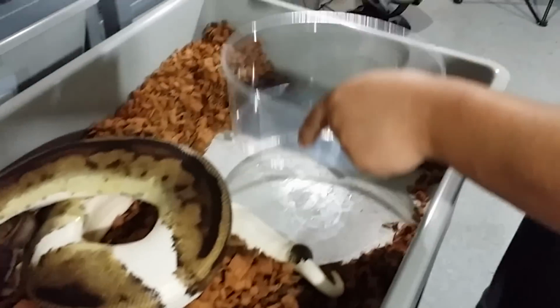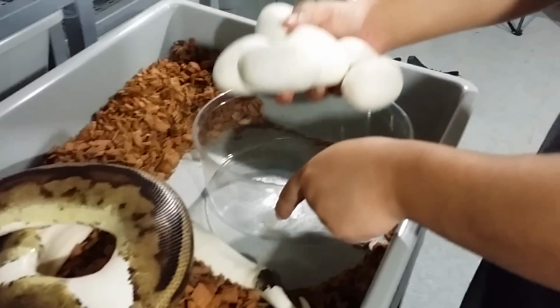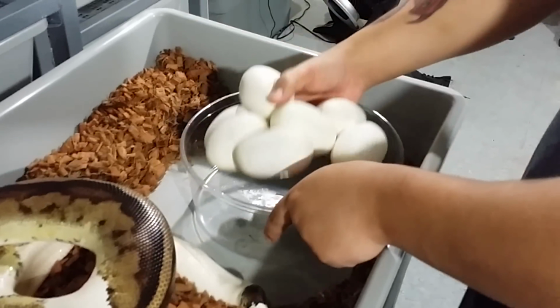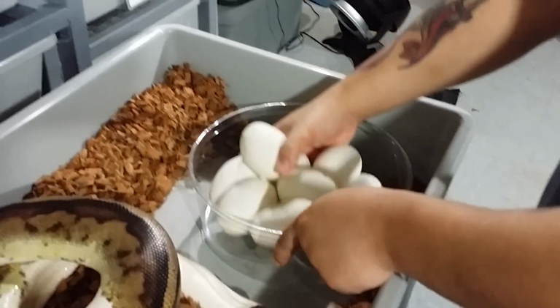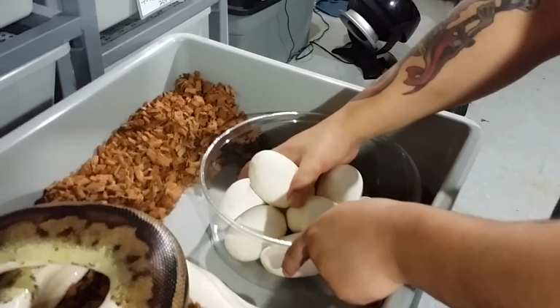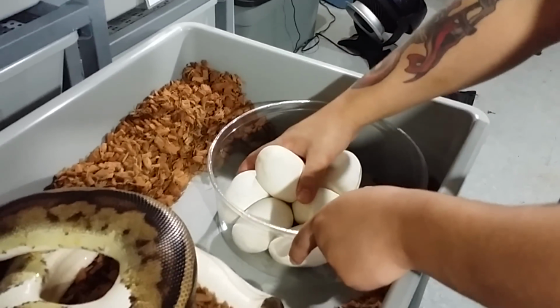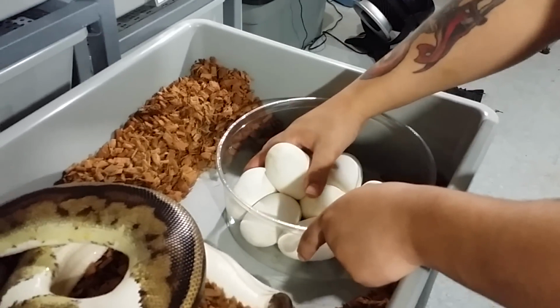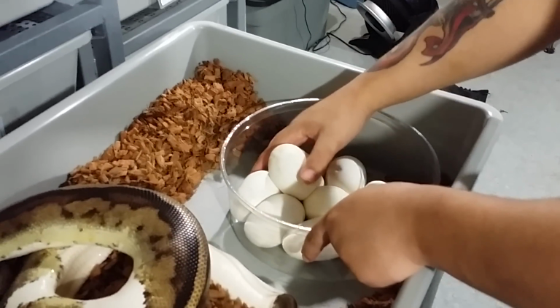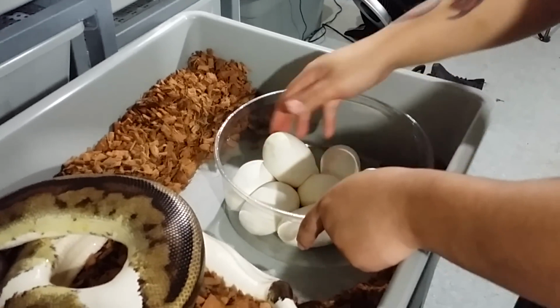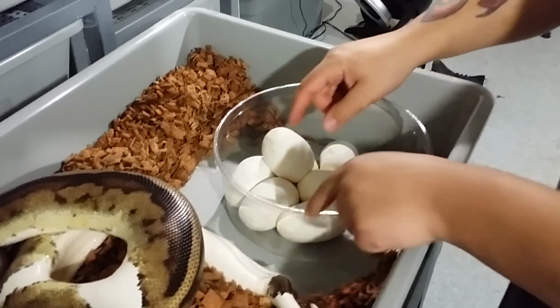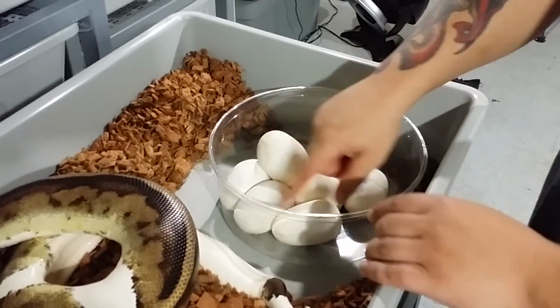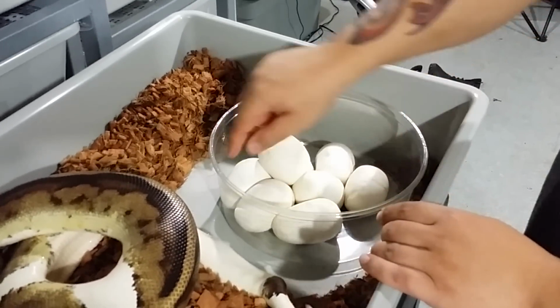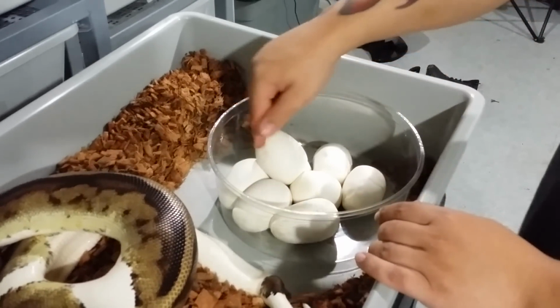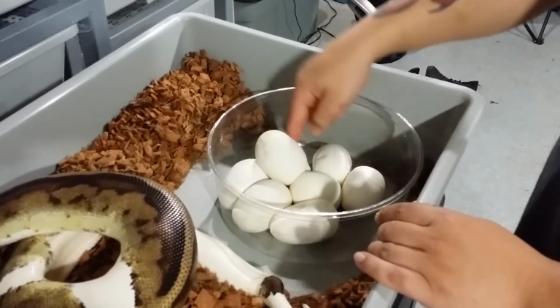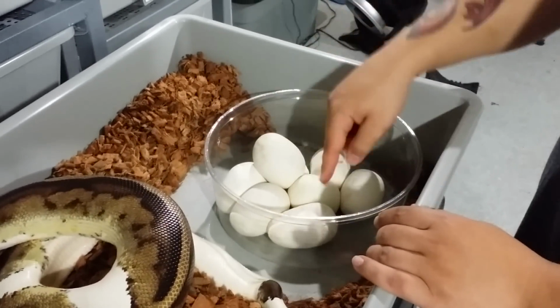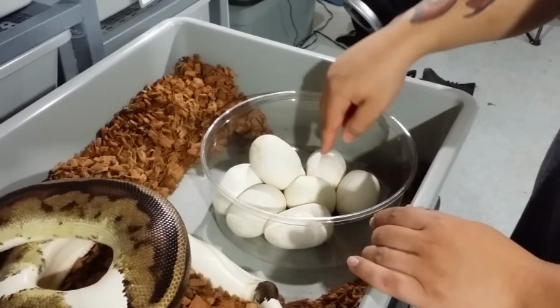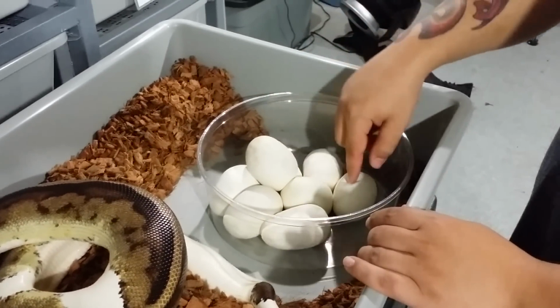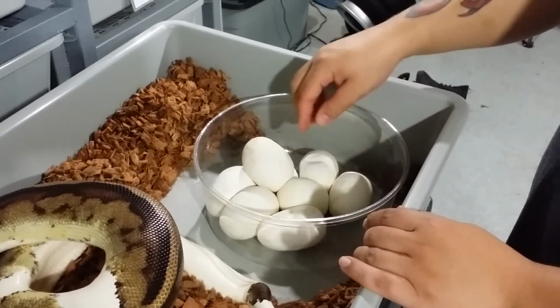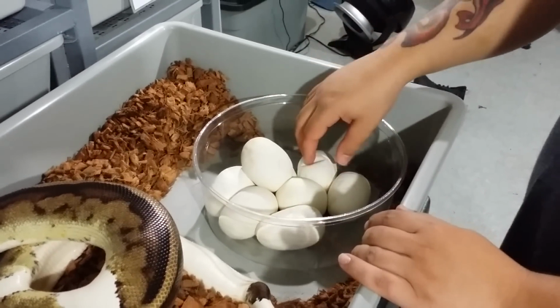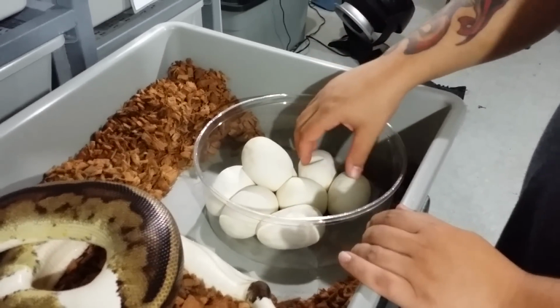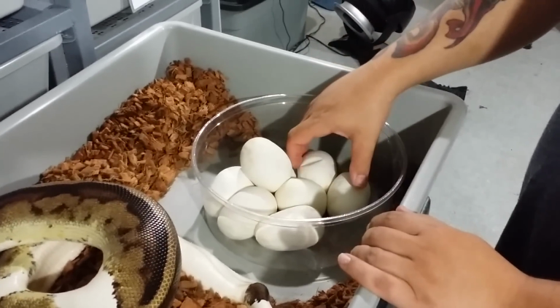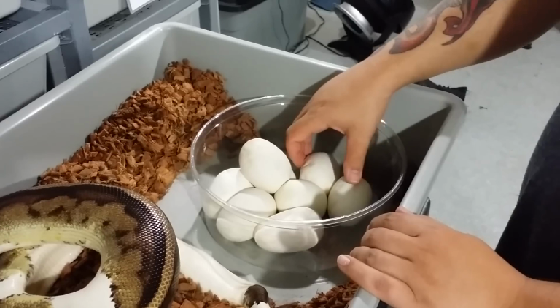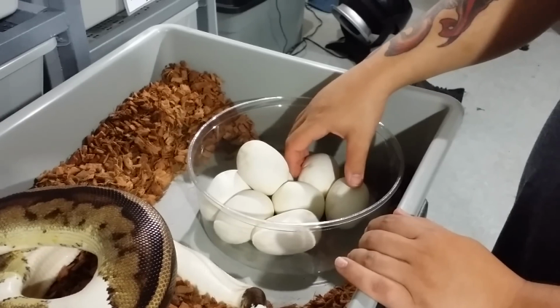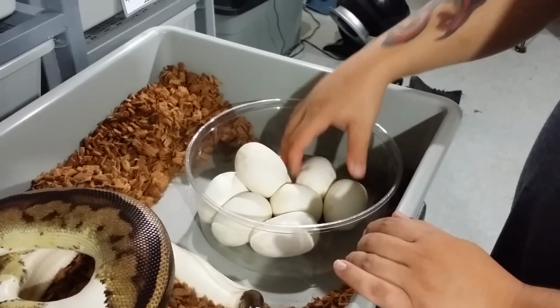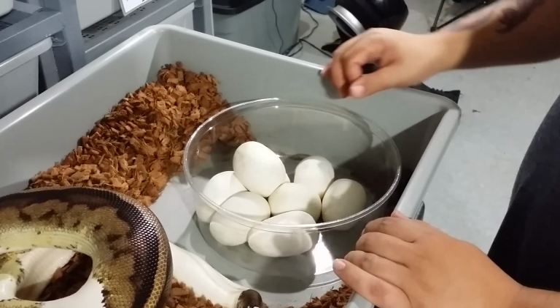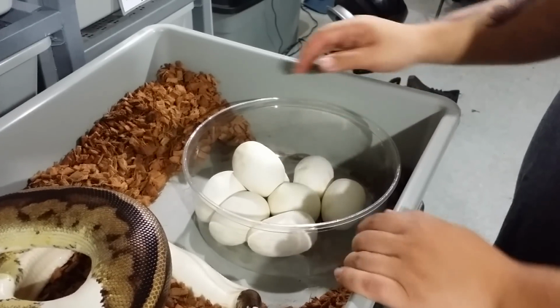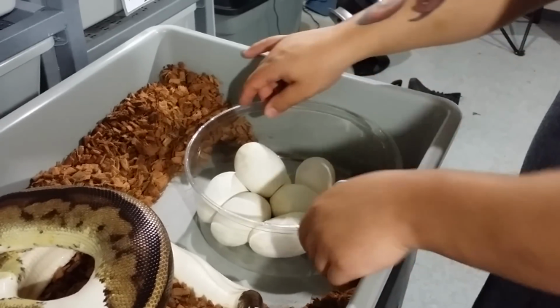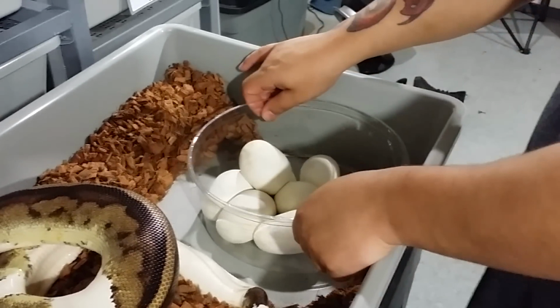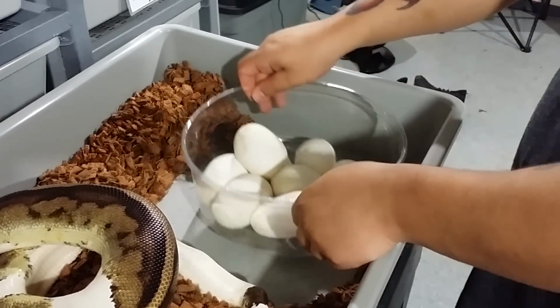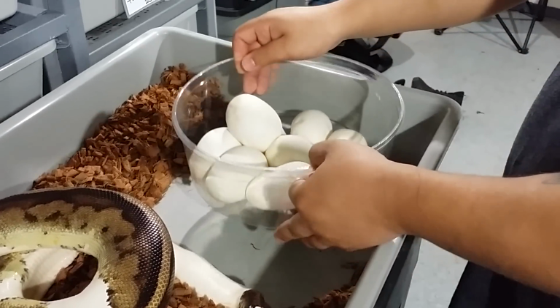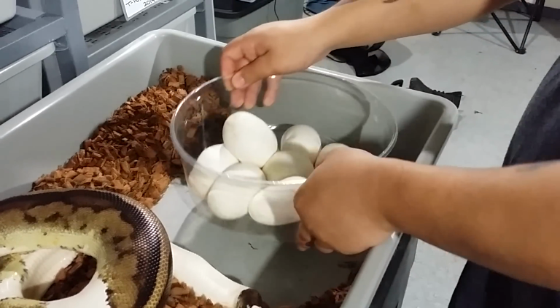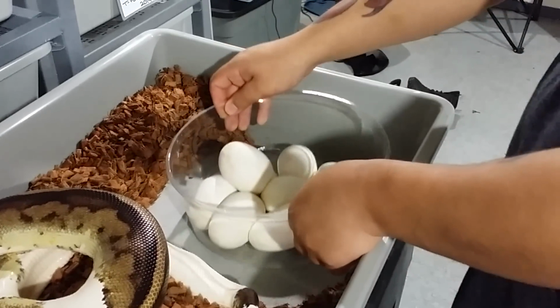This year she gave me one, two, three, four, five, six, seven, eight. So two extra eggs. And that's it.